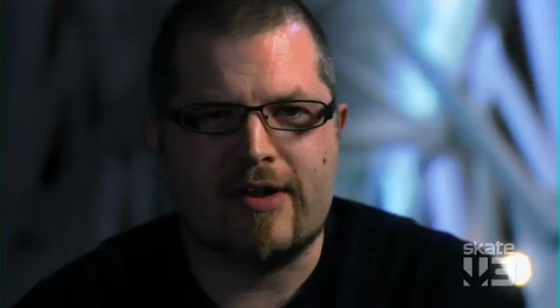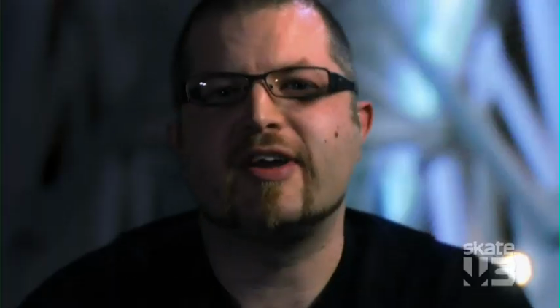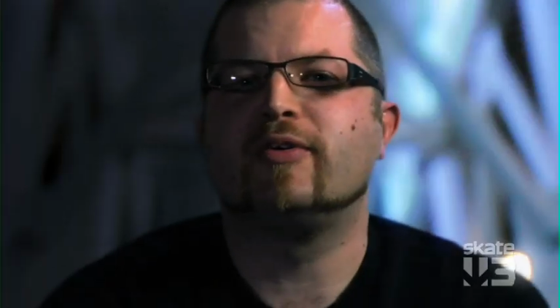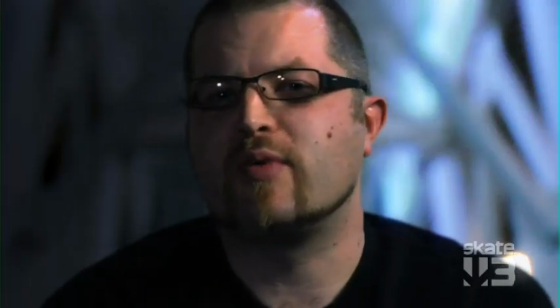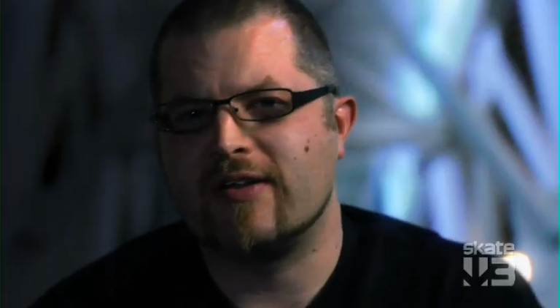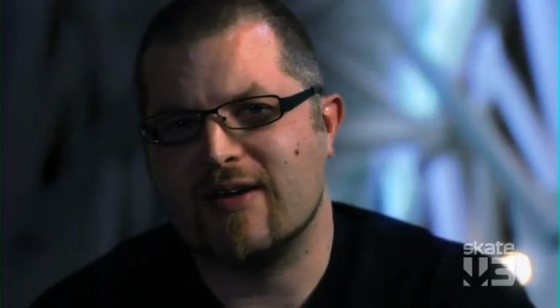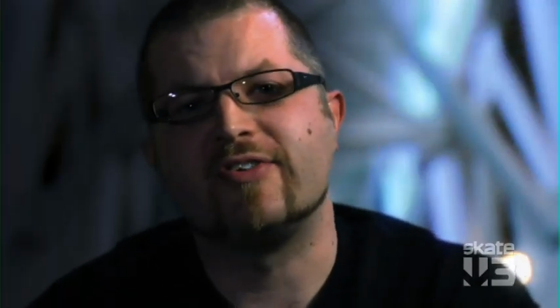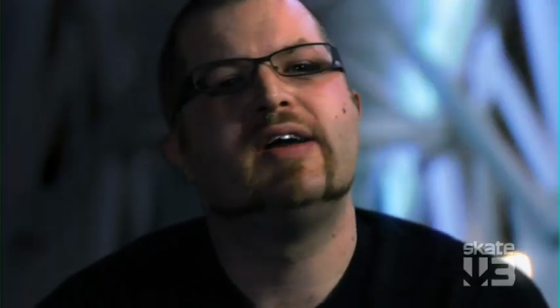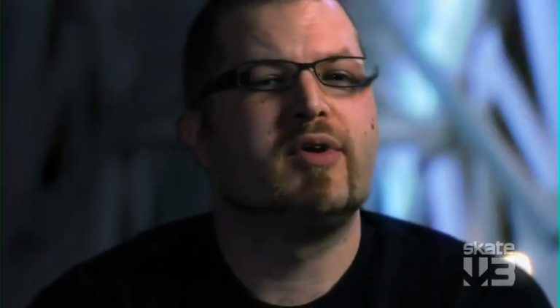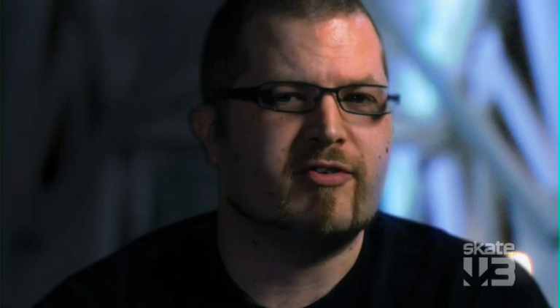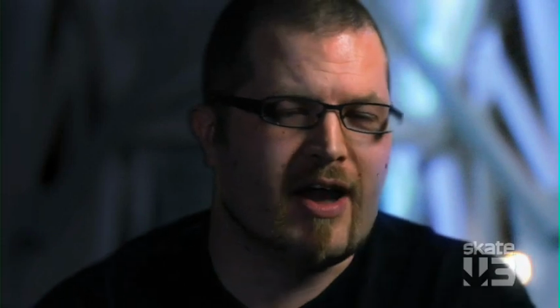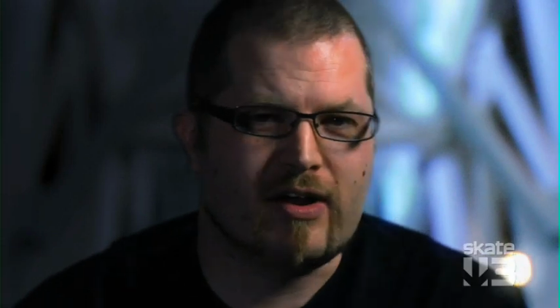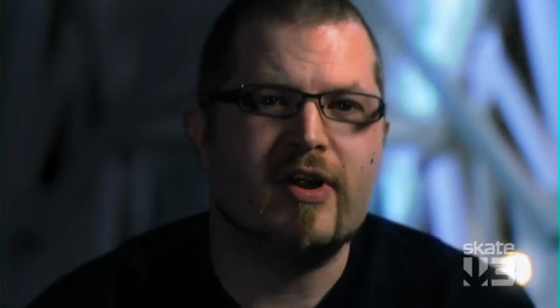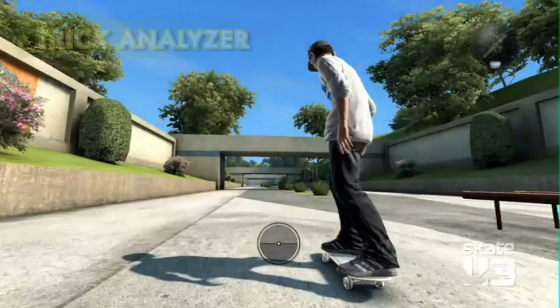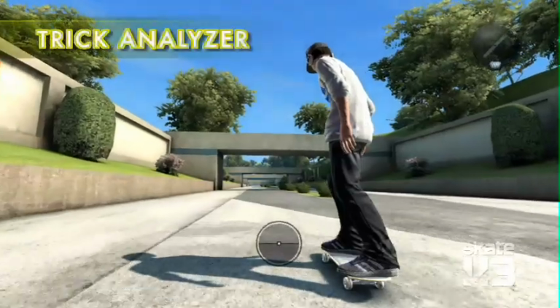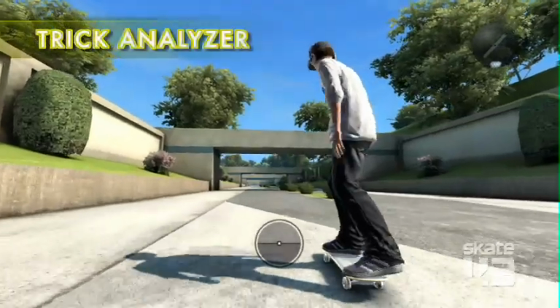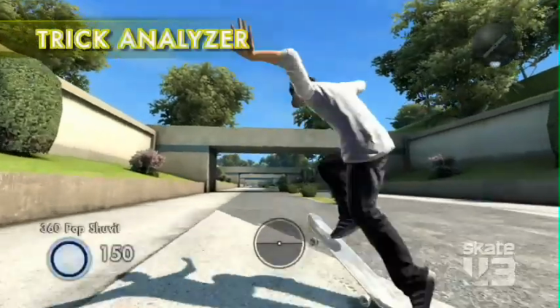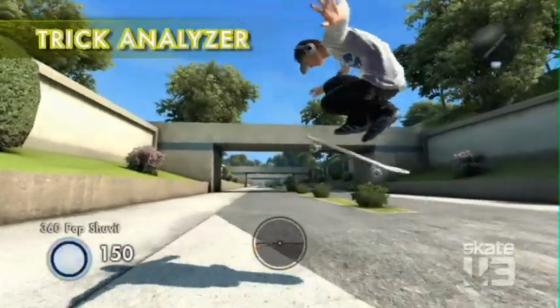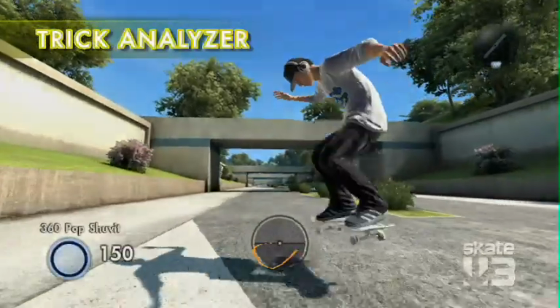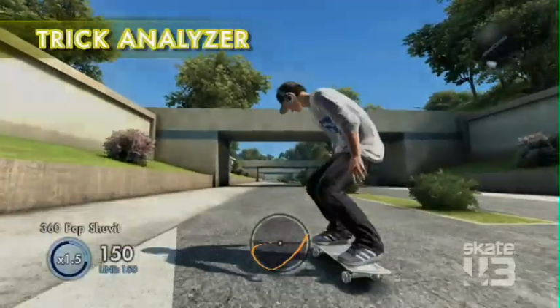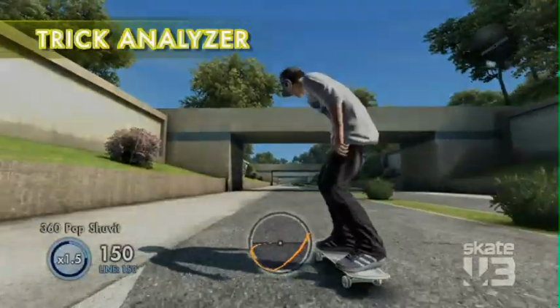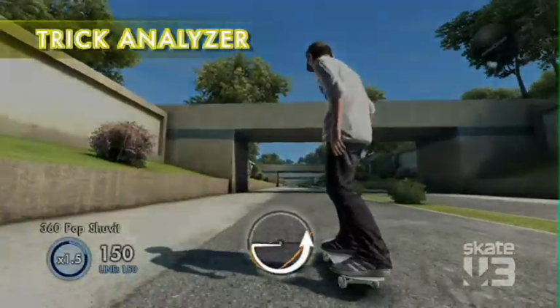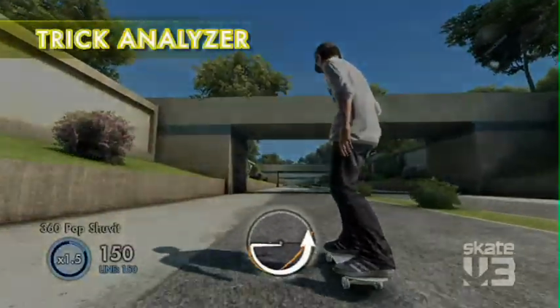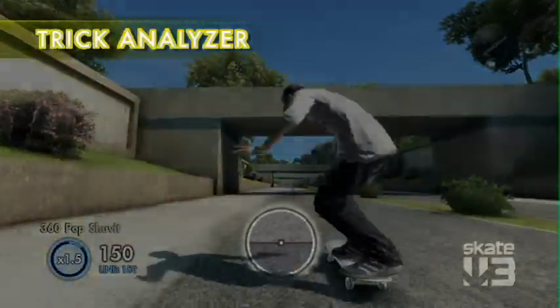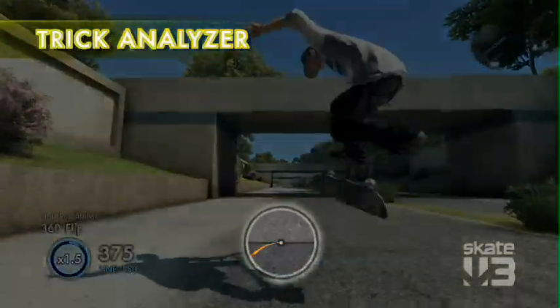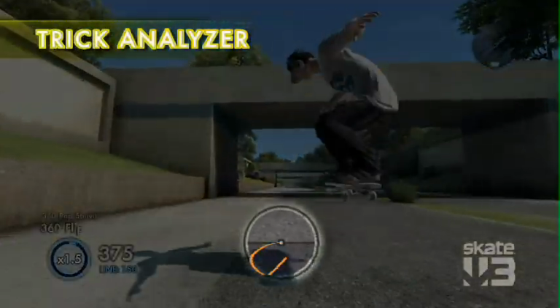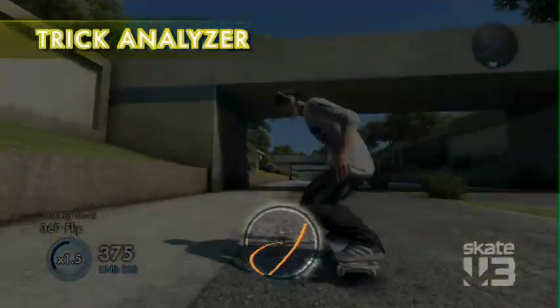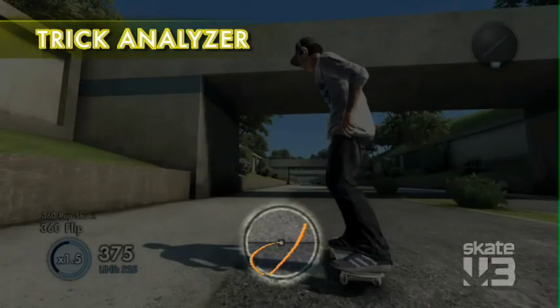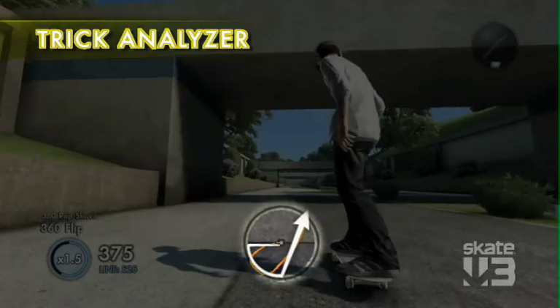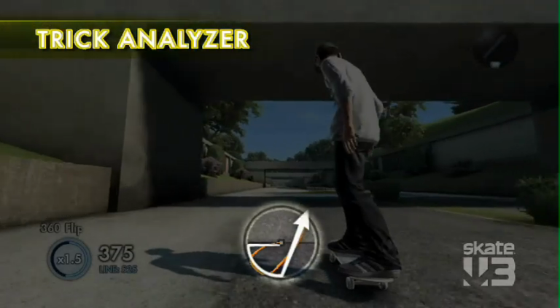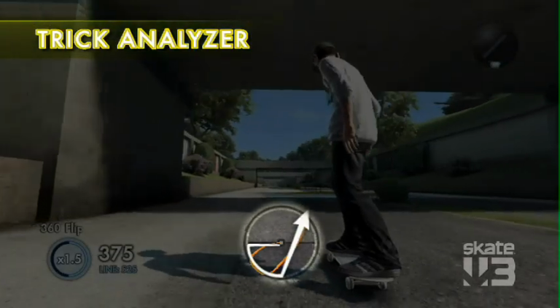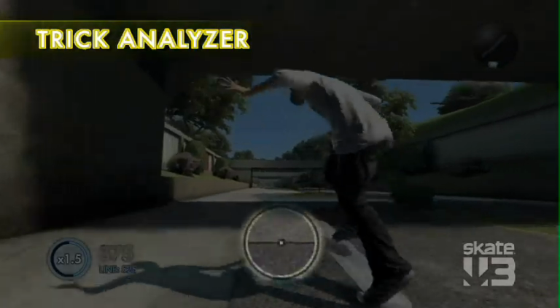Another Skate School gem we got in the game this year — we got the trick analyzer. You can look at that analysis and figure out: do I need to course correct a bit? Do I need to flick it a little stronger?